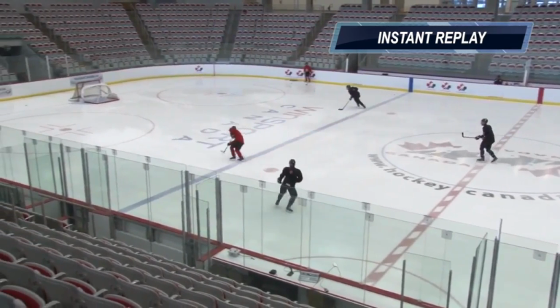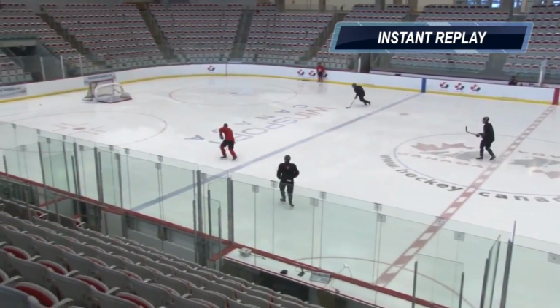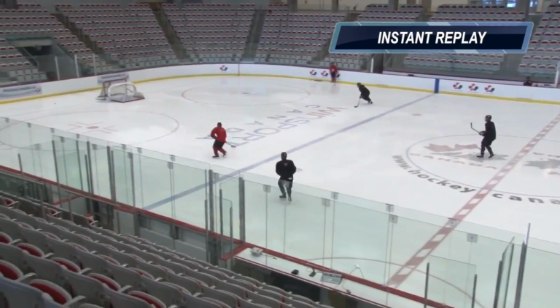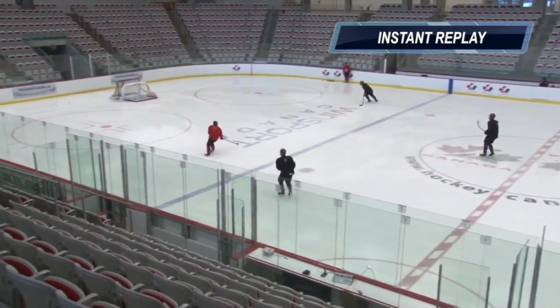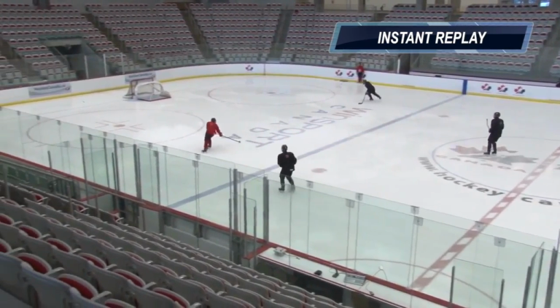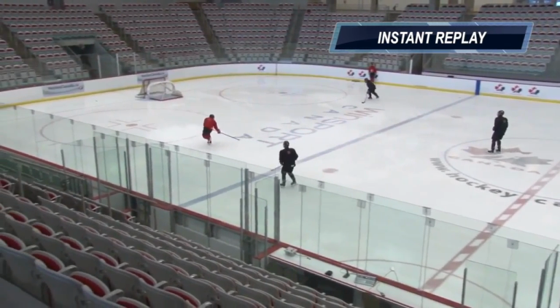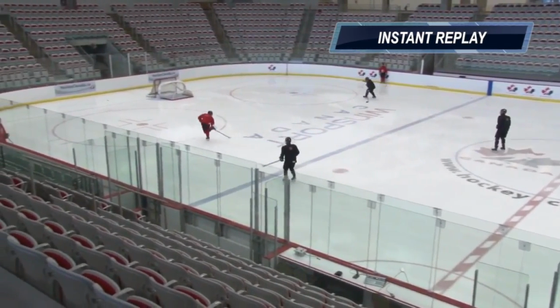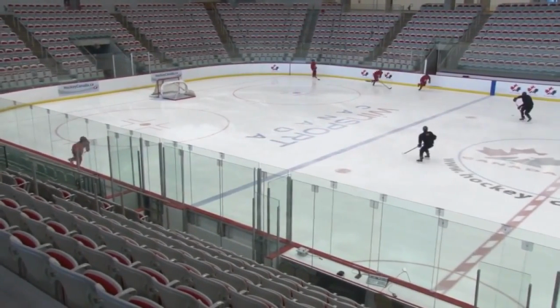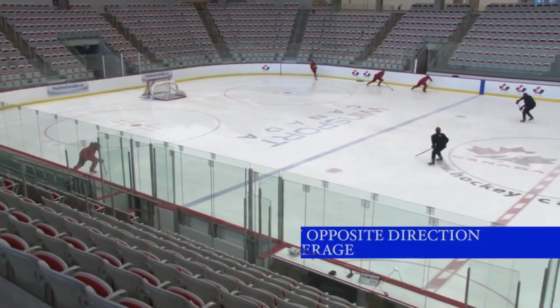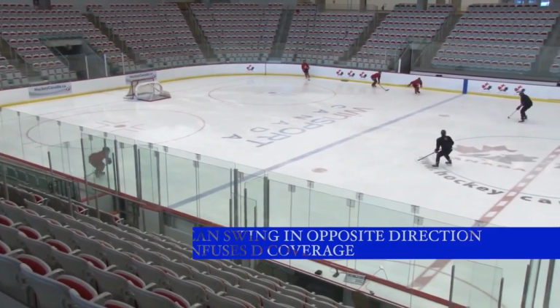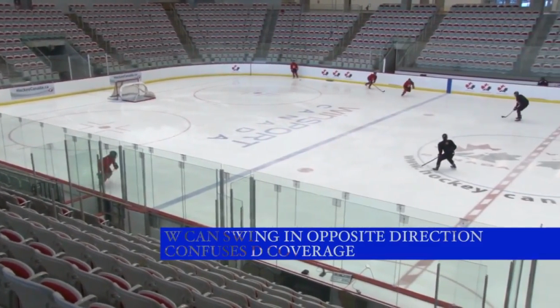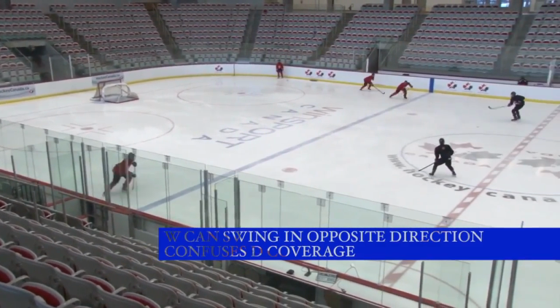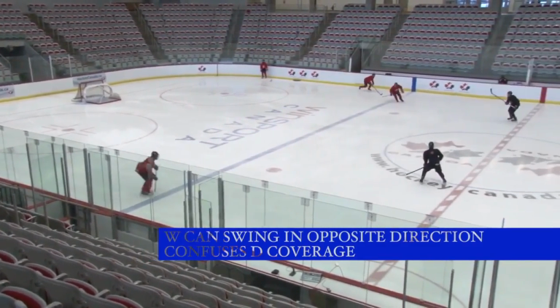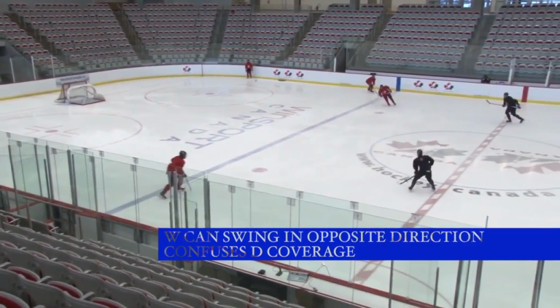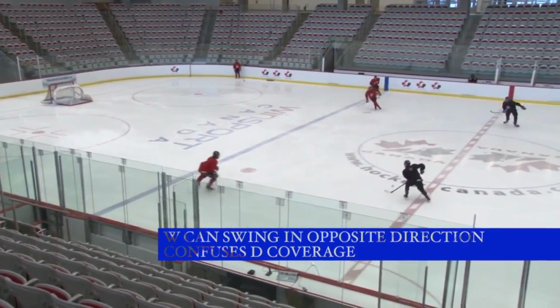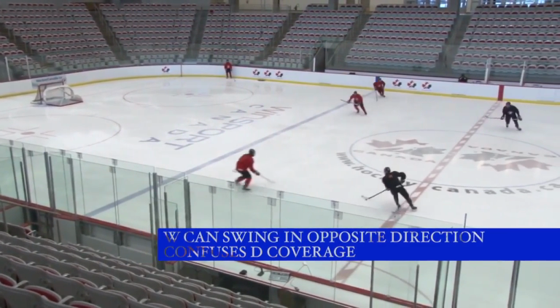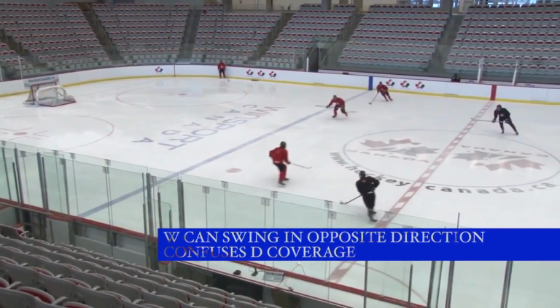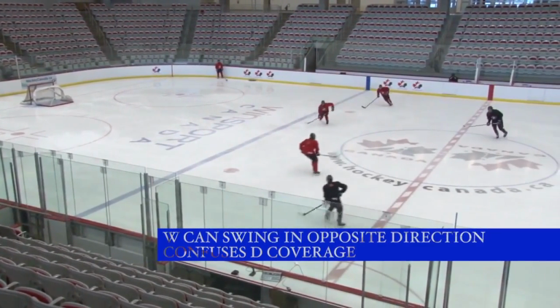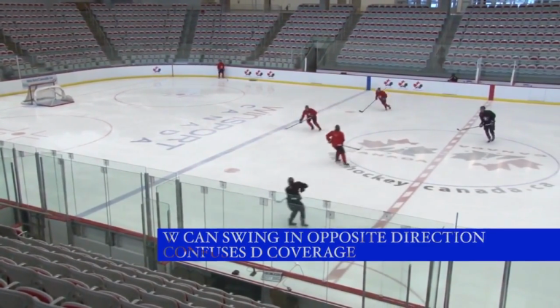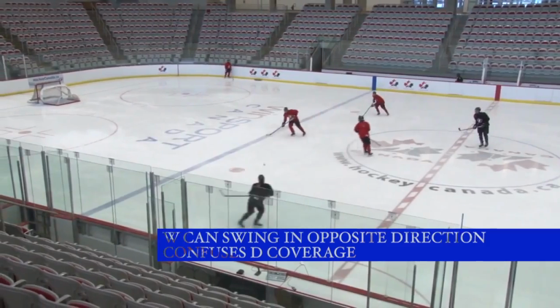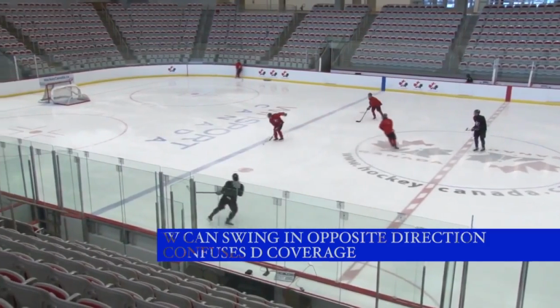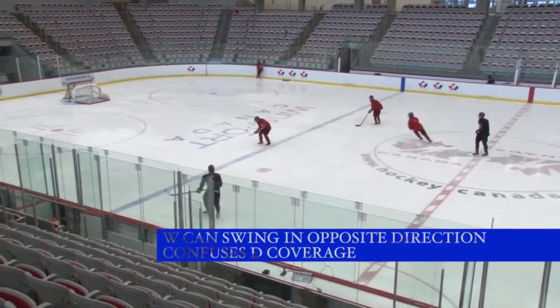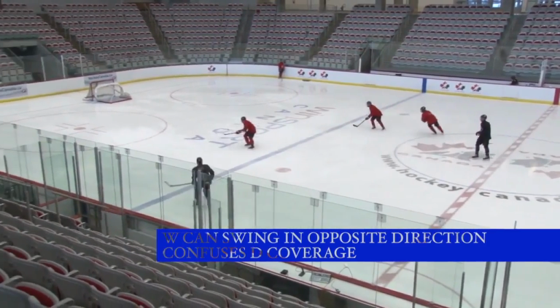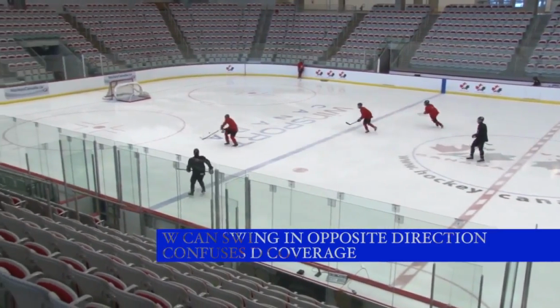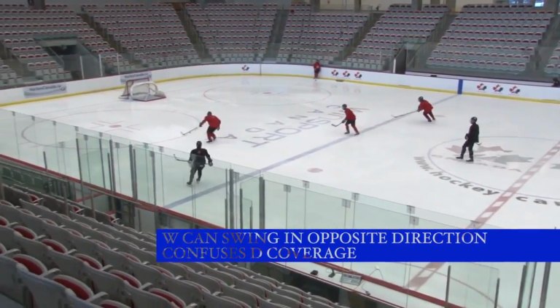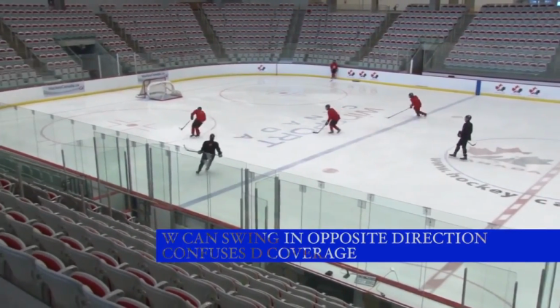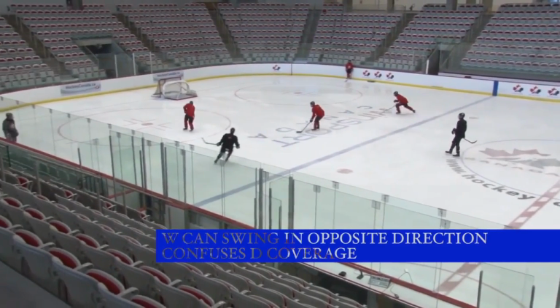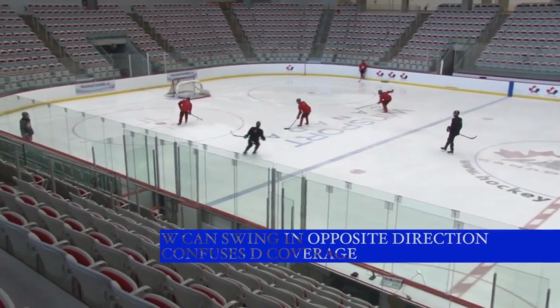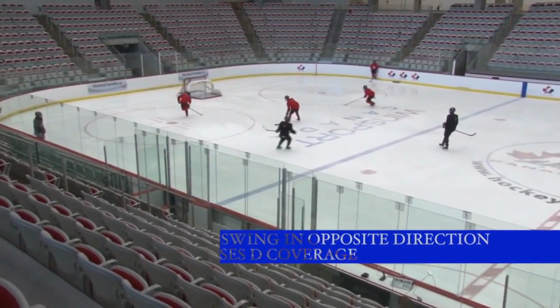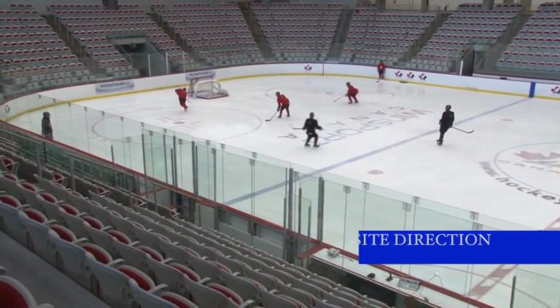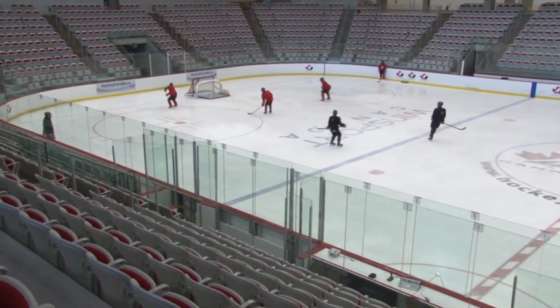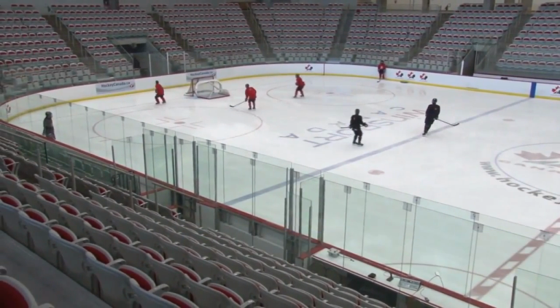Here's an example with three wingers. Notice you can have one winger moving in opposite directions, which is going to confuse the defensive coverage, but the principle is the same.